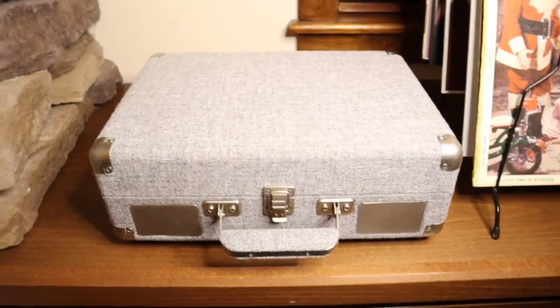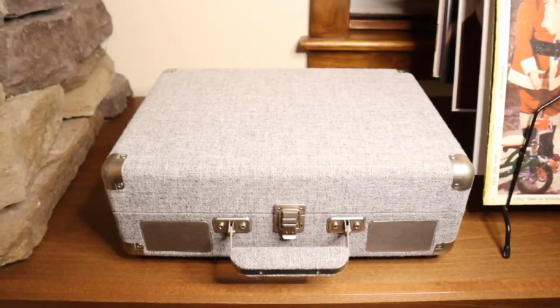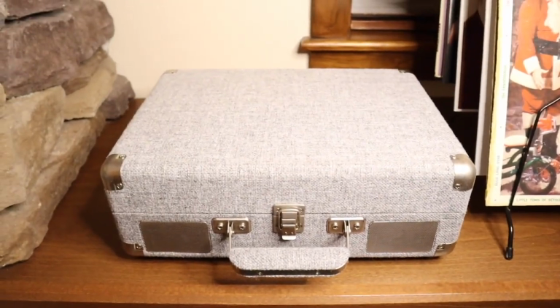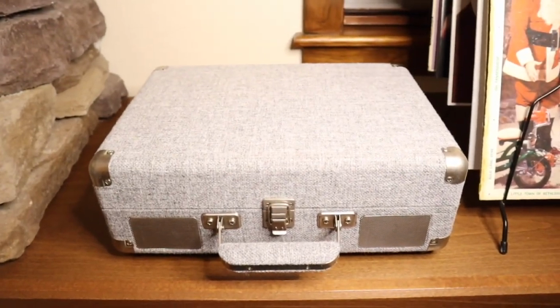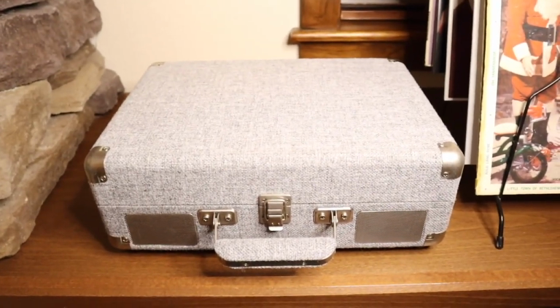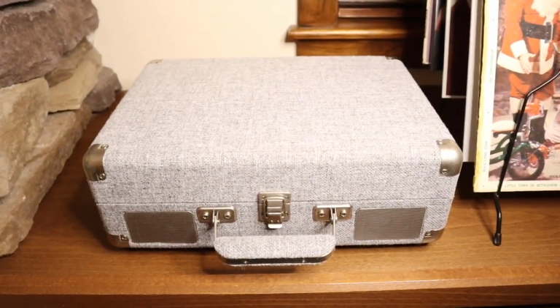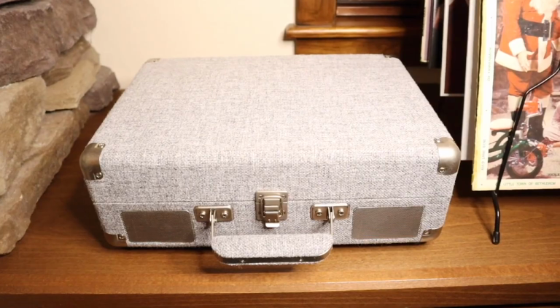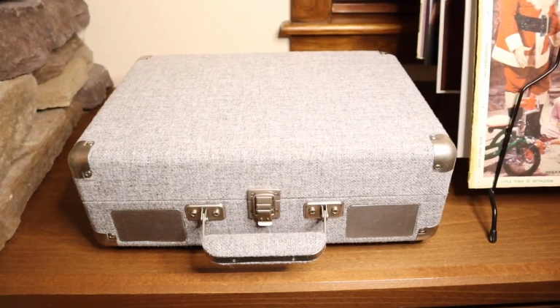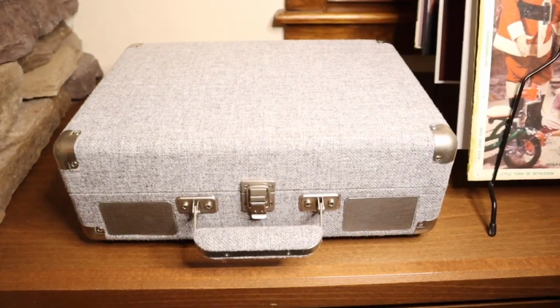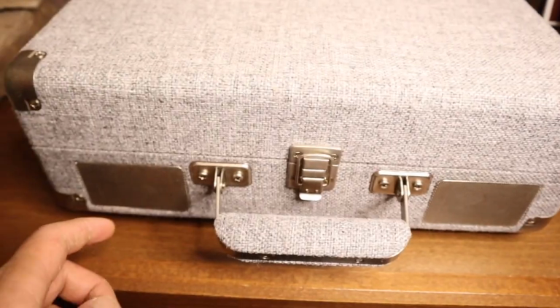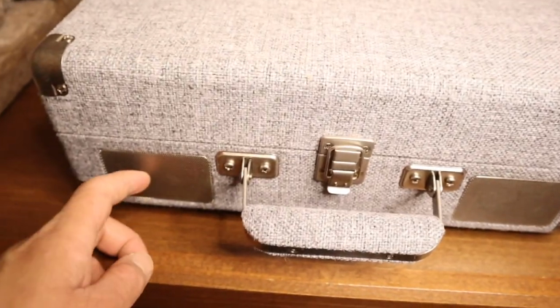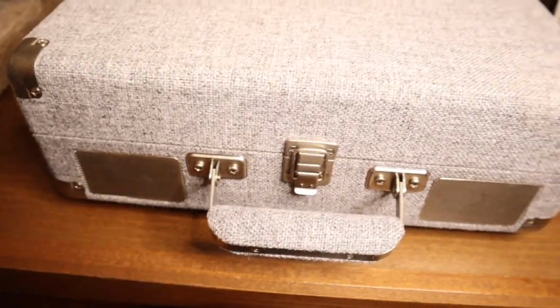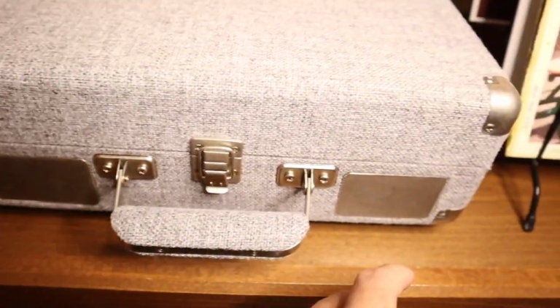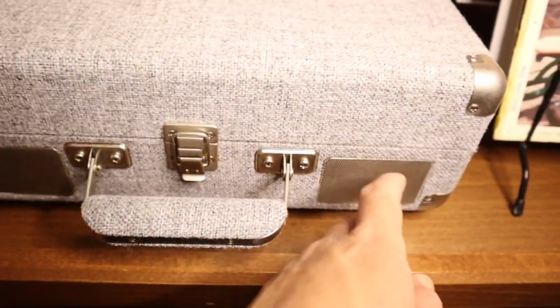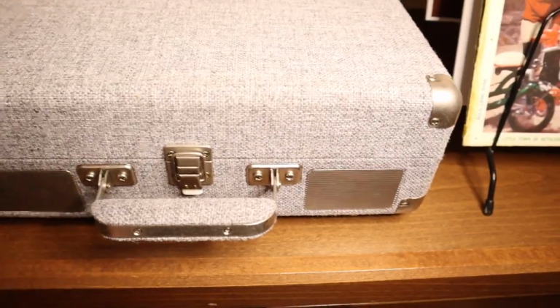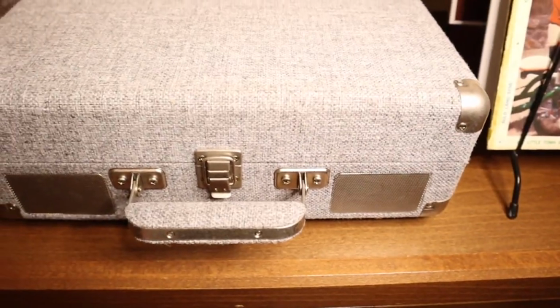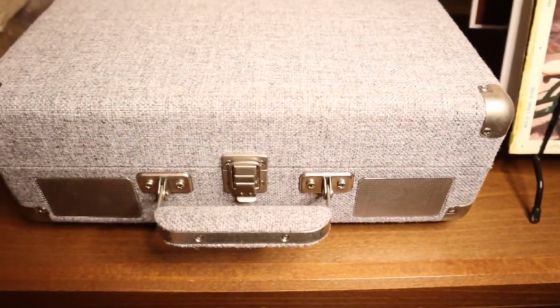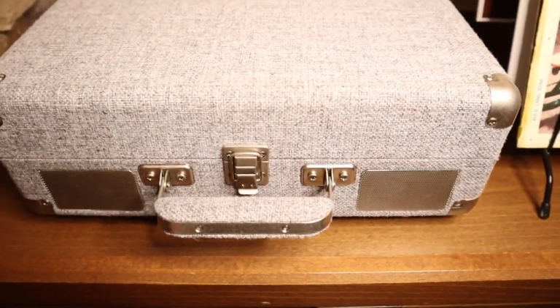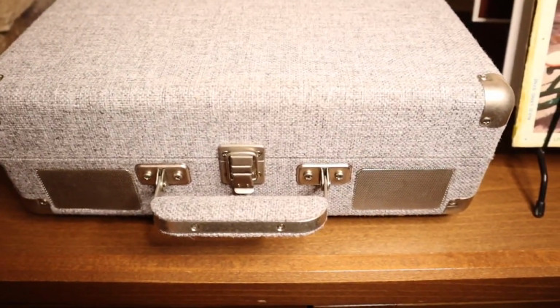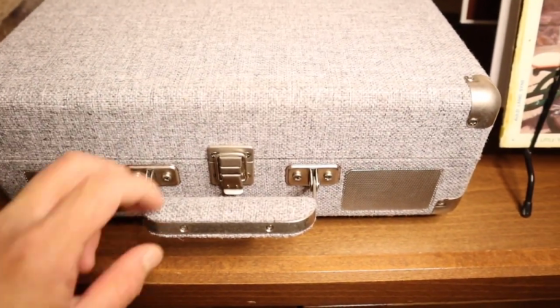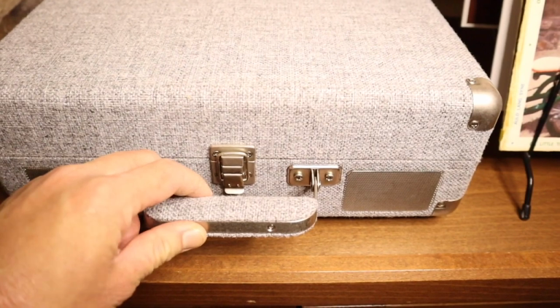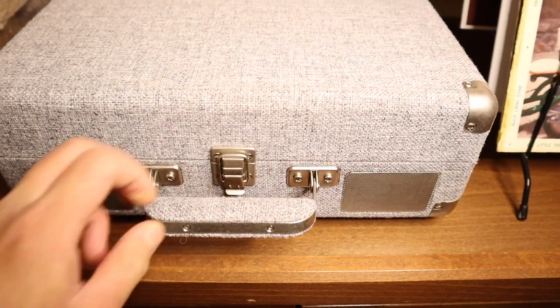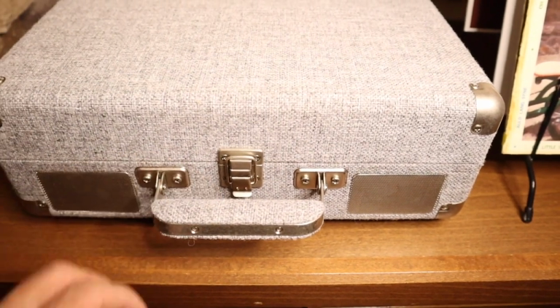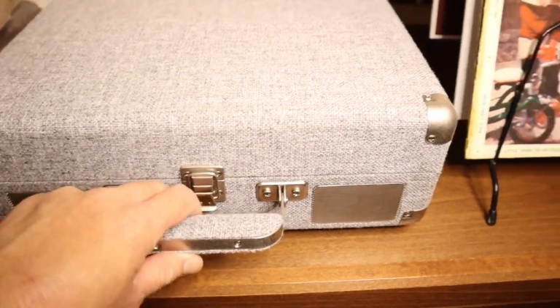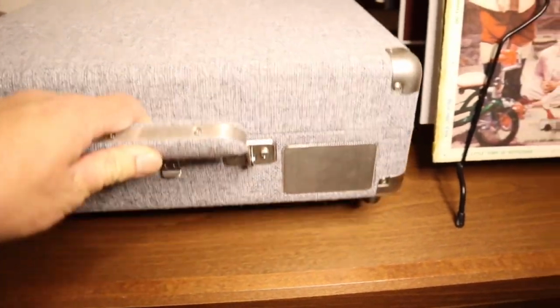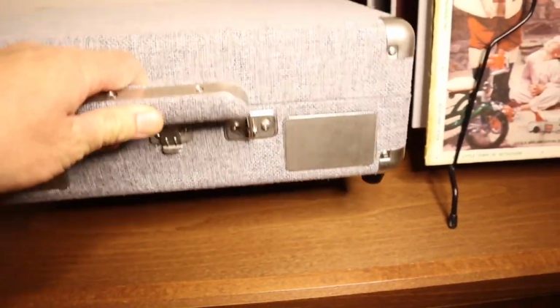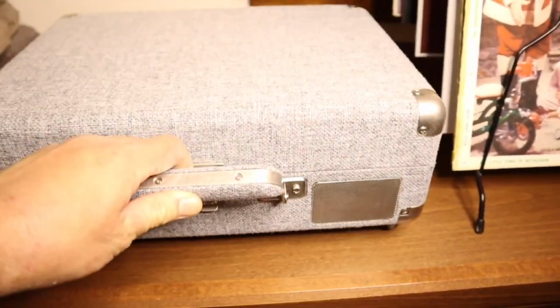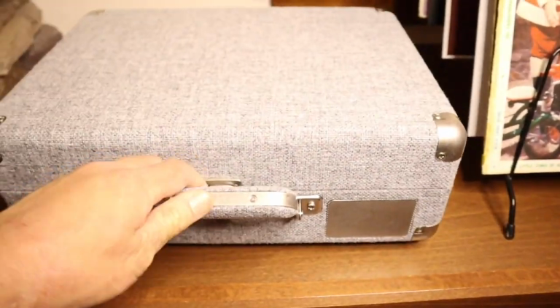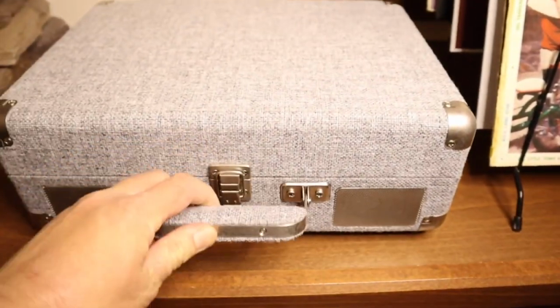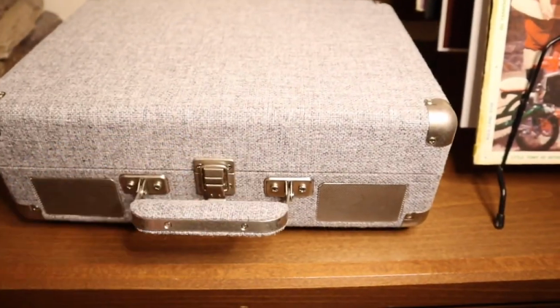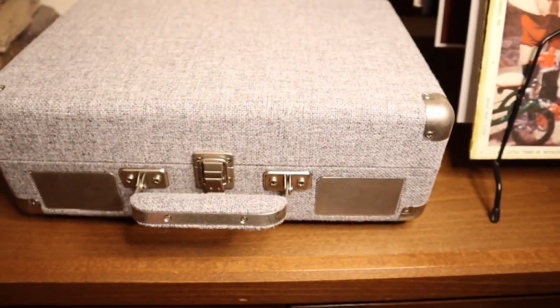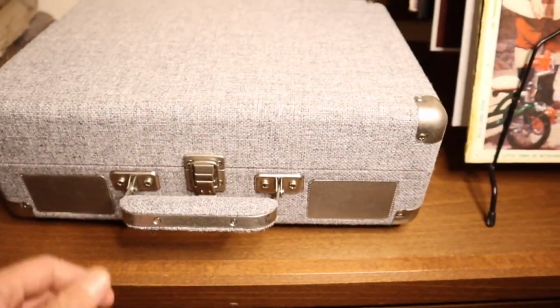This record player folds into a suitcase, and right here we have the speakers. I do like that it has a carrying handle because it is really easy to pick up and take wherever you want to.